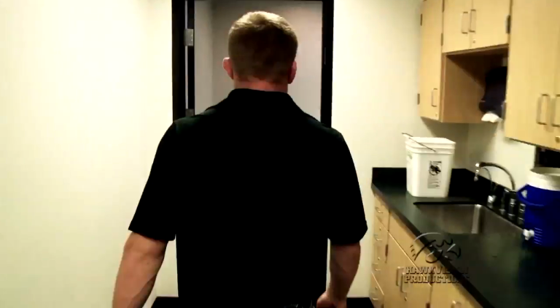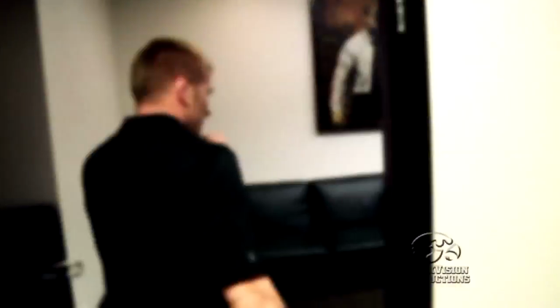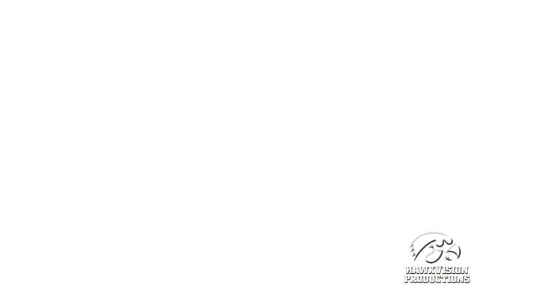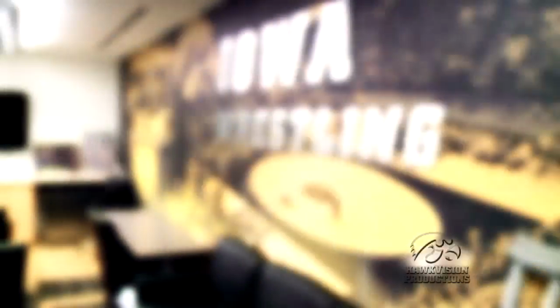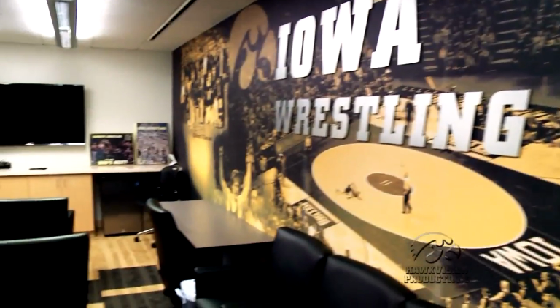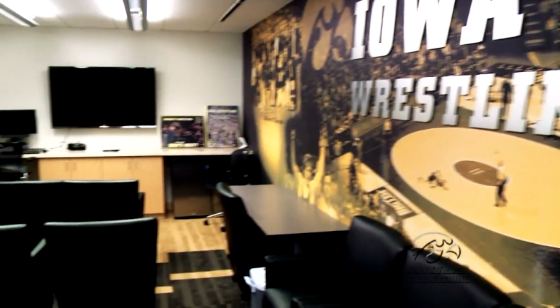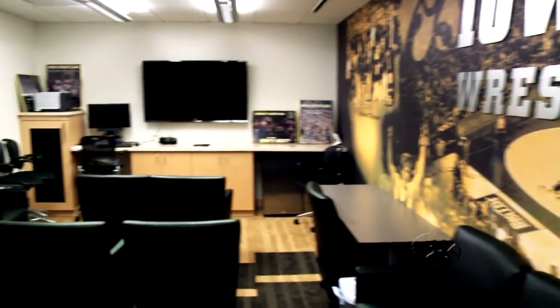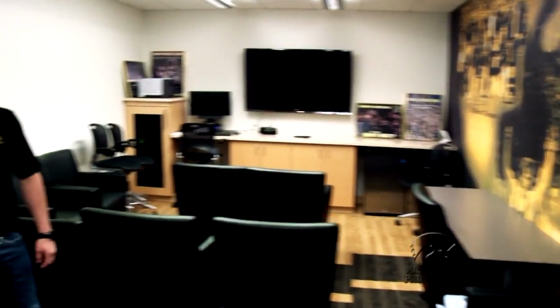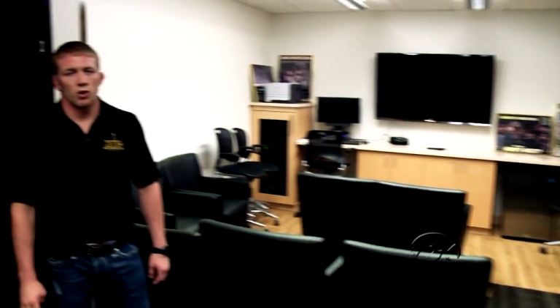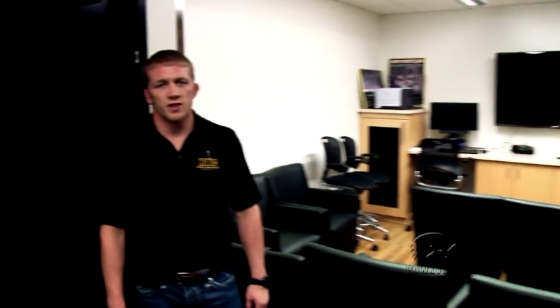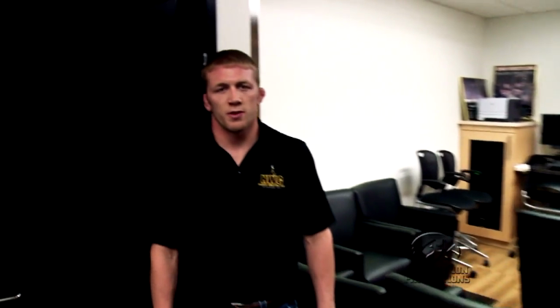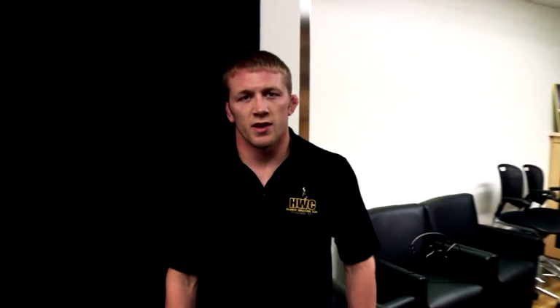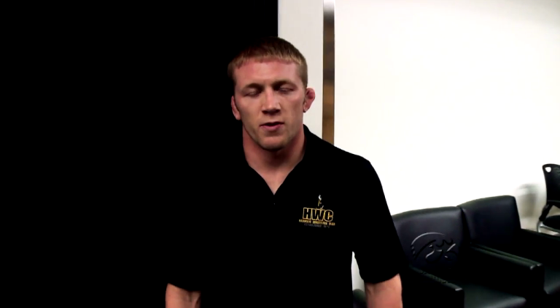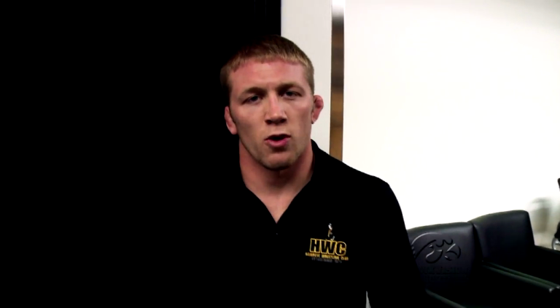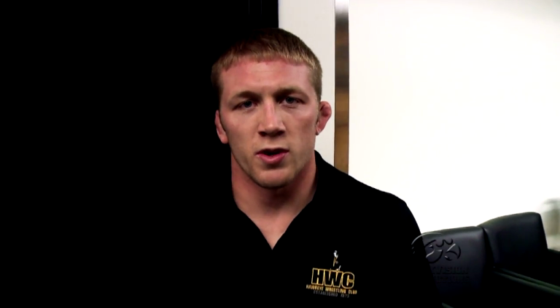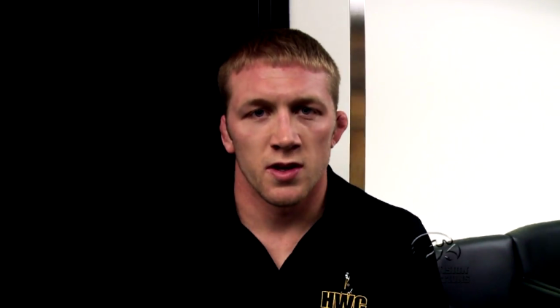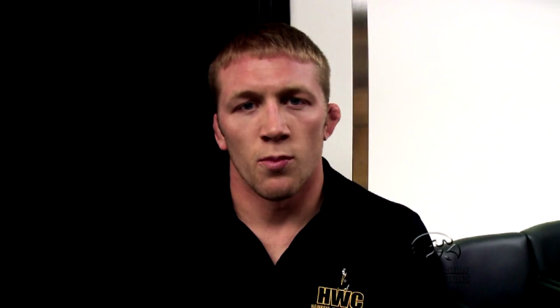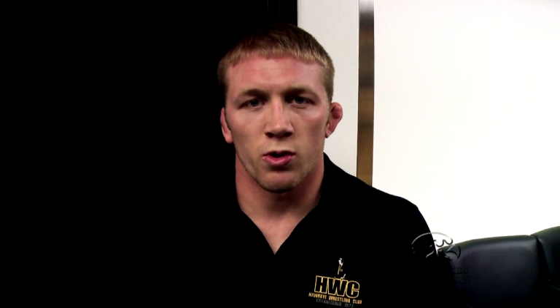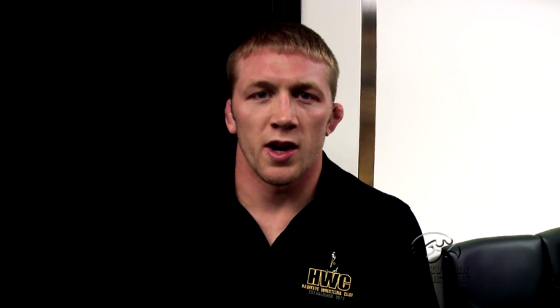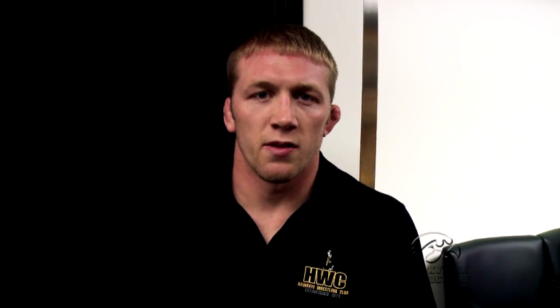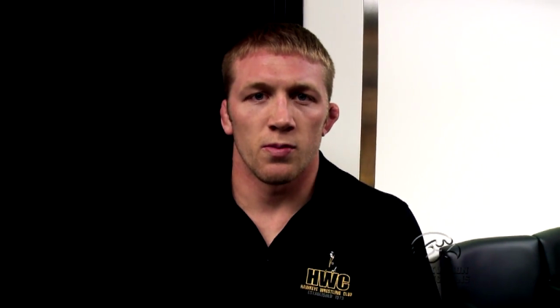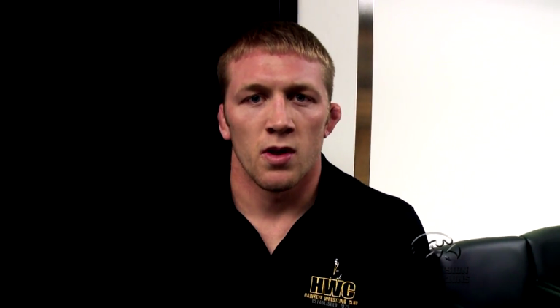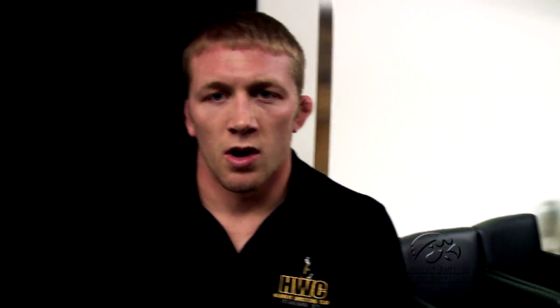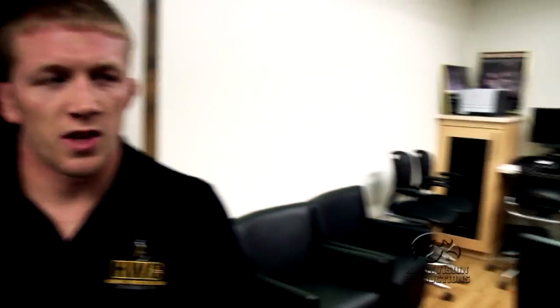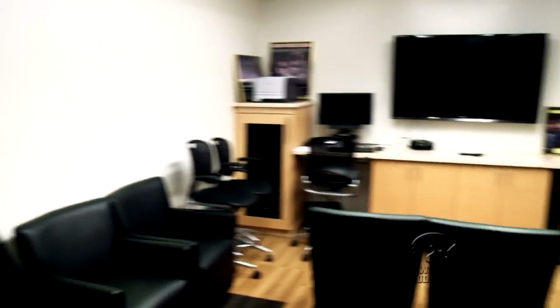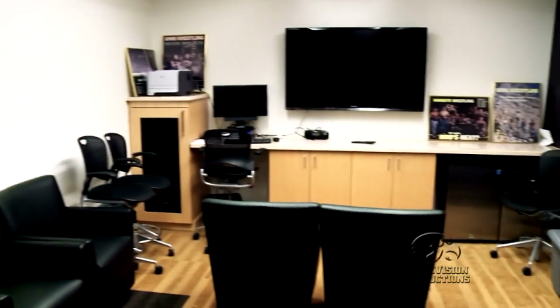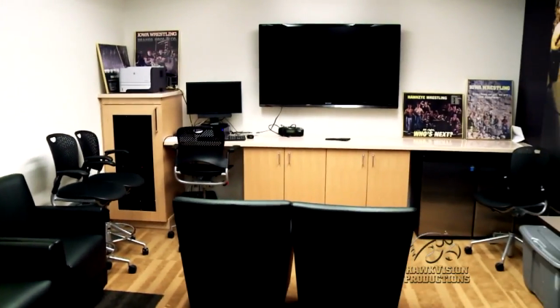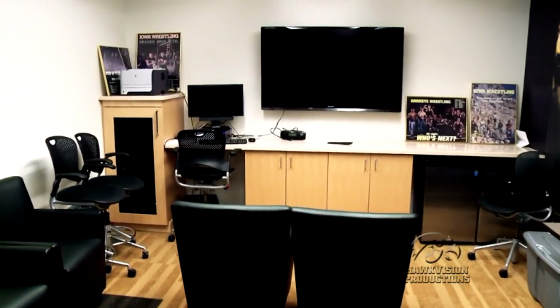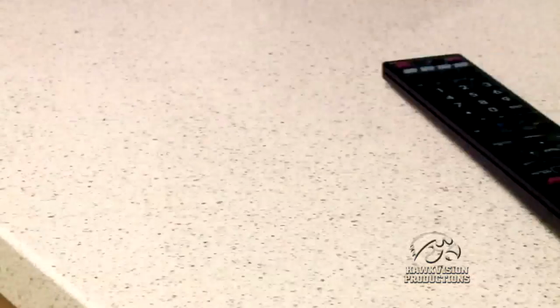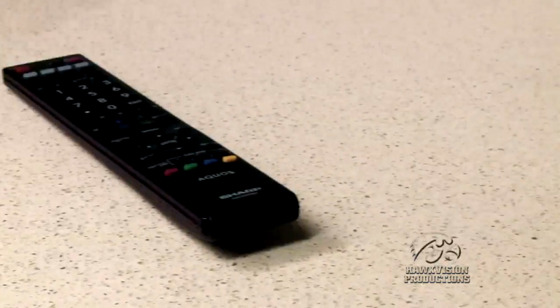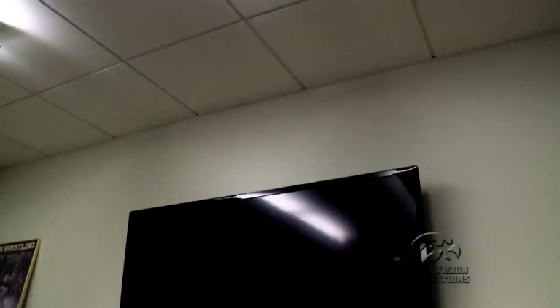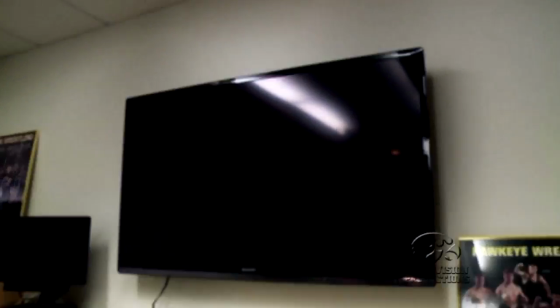This is our film room here. This is where we coaches and athletes break down the film of our opponents, and more importantly breaking down the film of ourselves so we can improve on our technical skills.